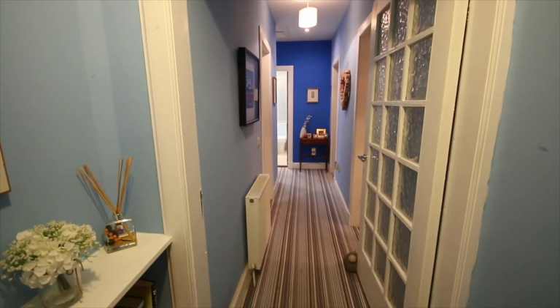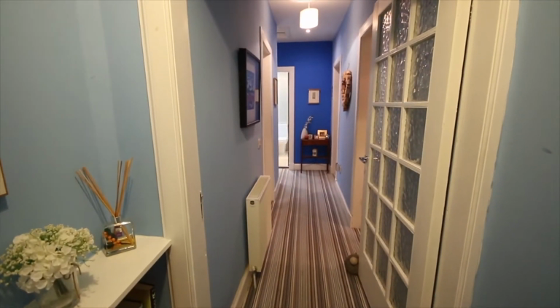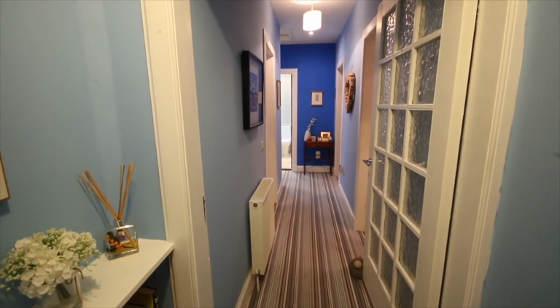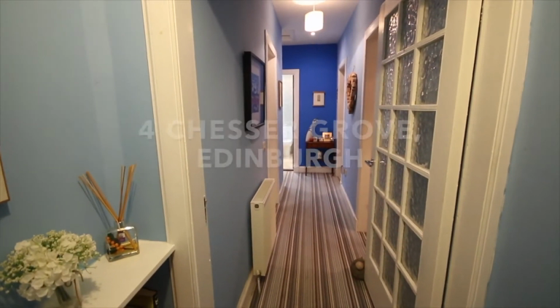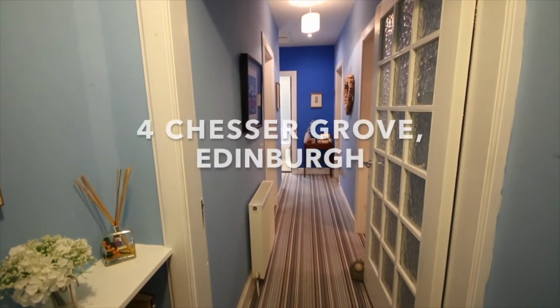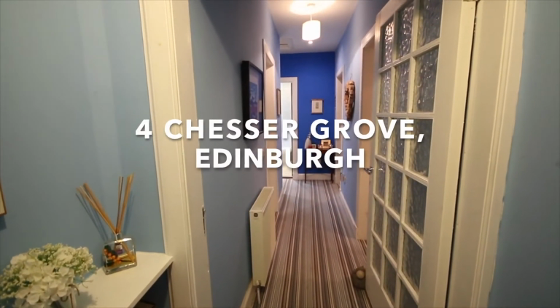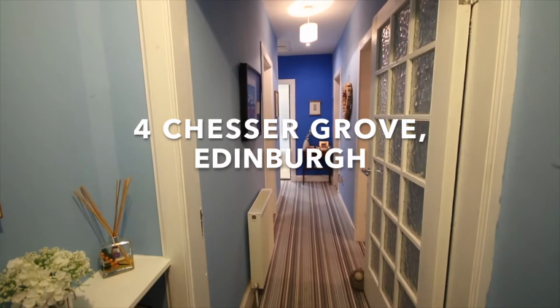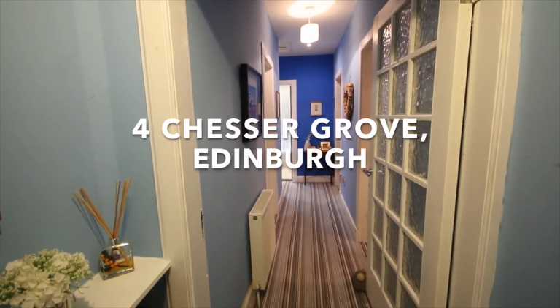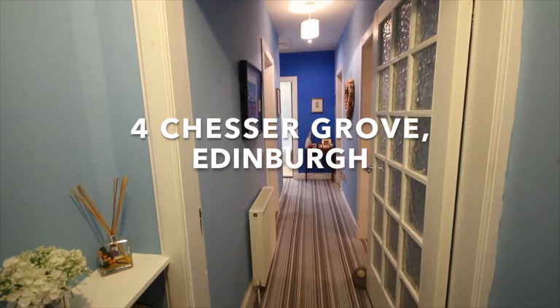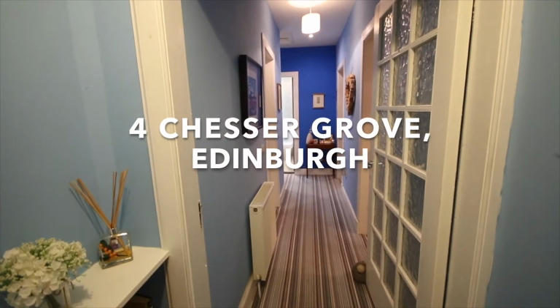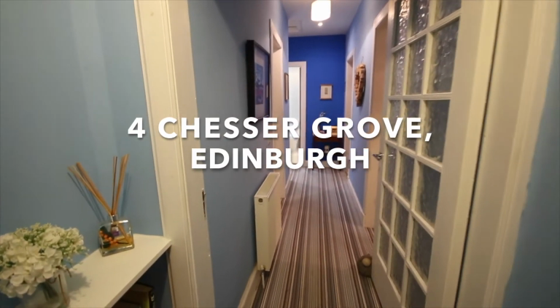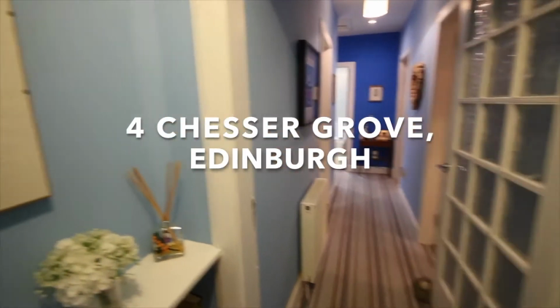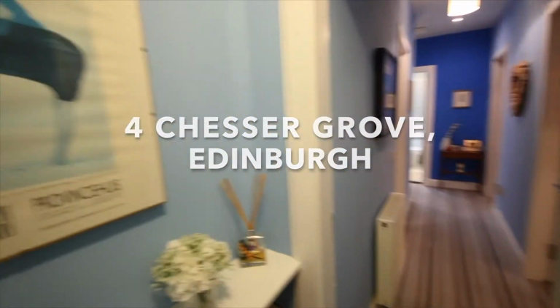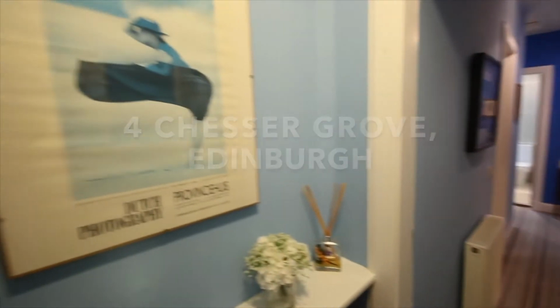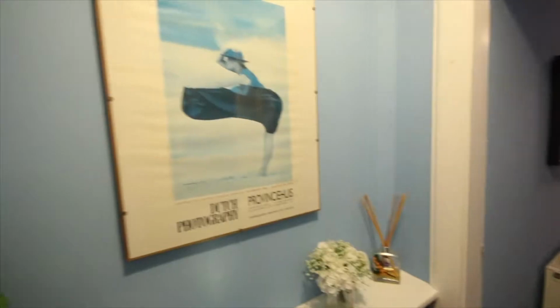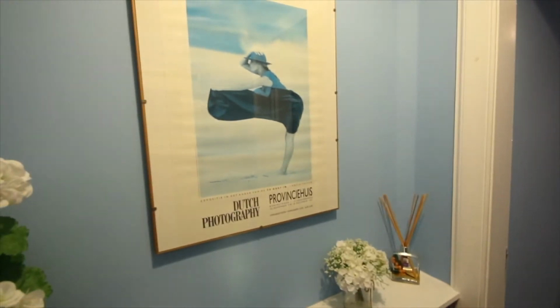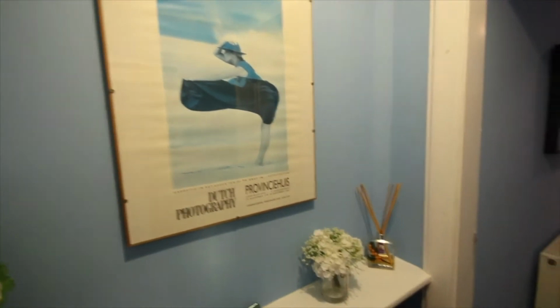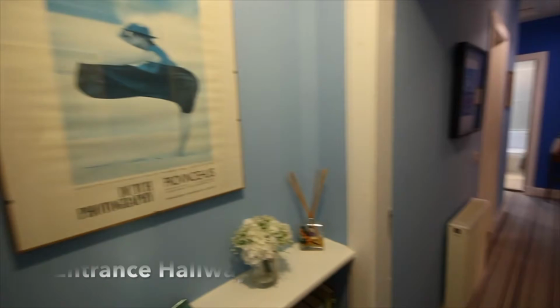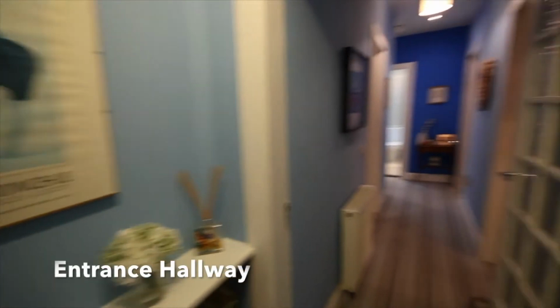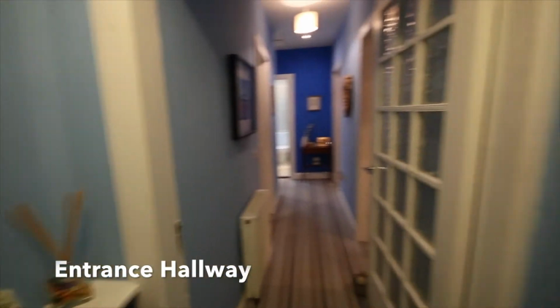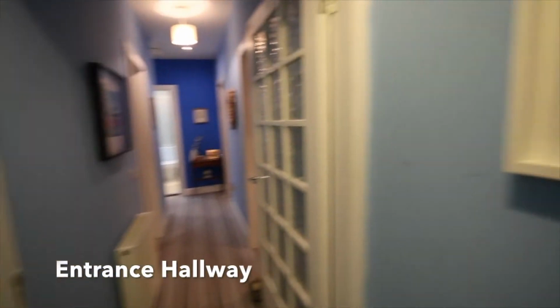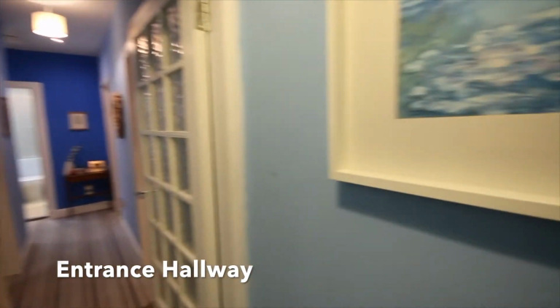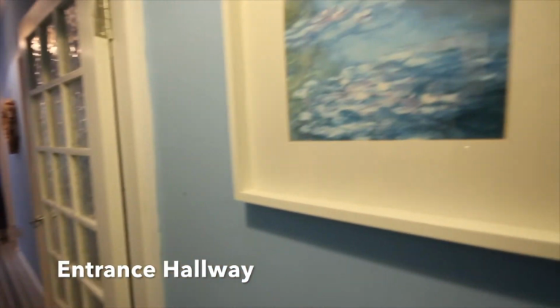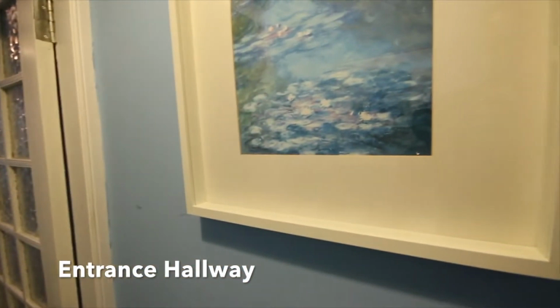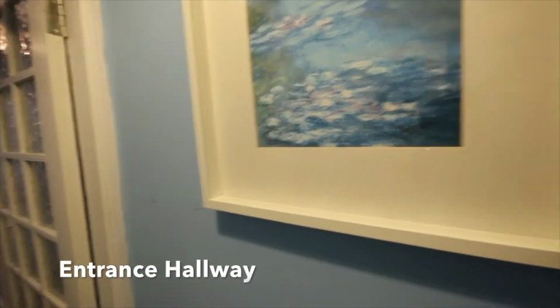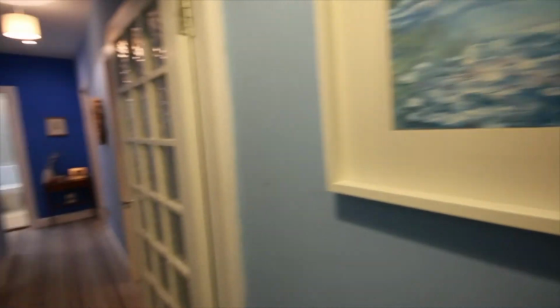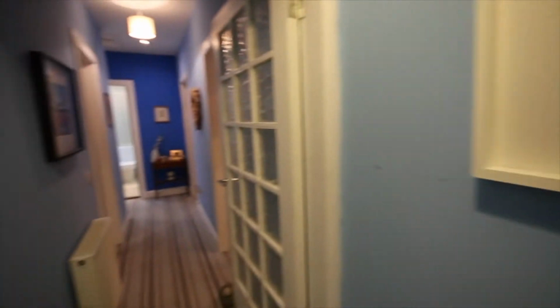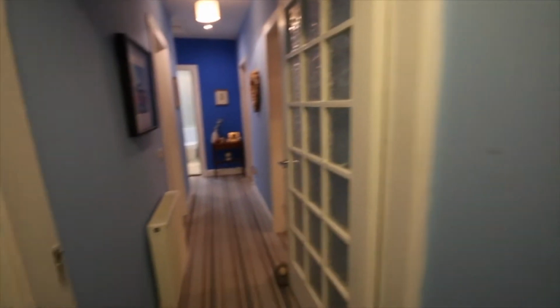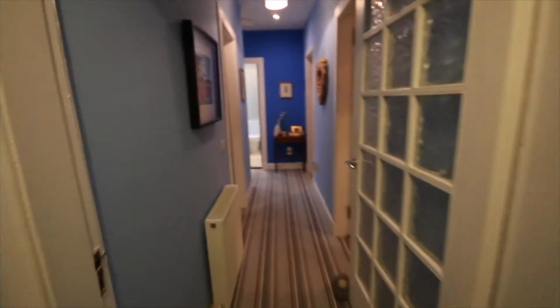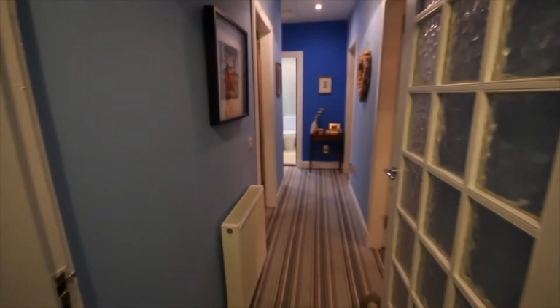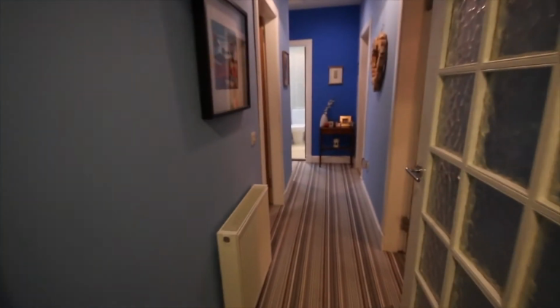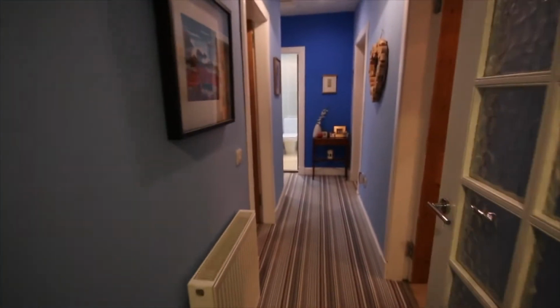Today we will be doing a video walkthrough of Chesa Grove. We're starting off in the hallway, which has been very nicely decorated, with some beautiful prints and pictures that the landlord has left in the property. It's been decorated to a high standard.